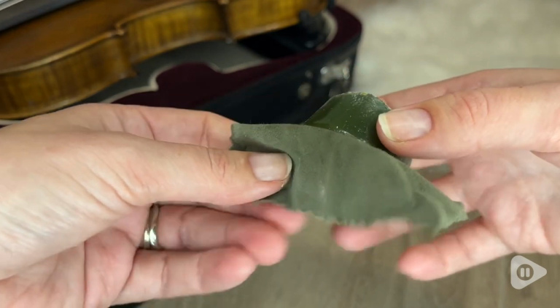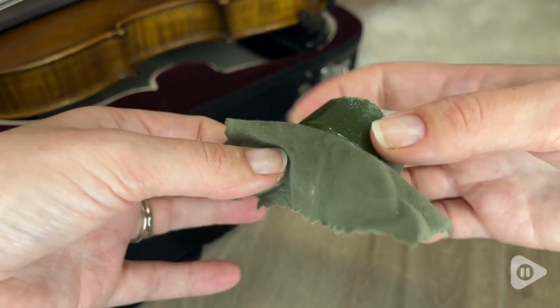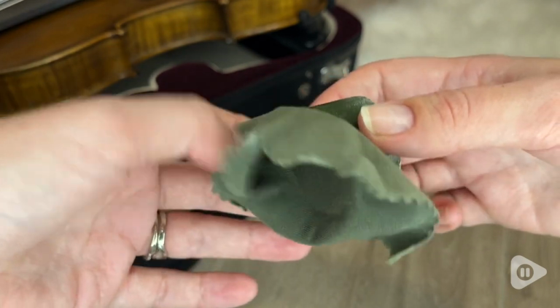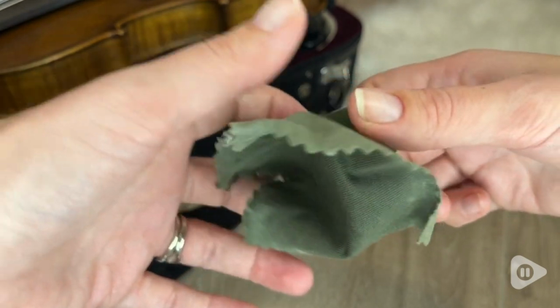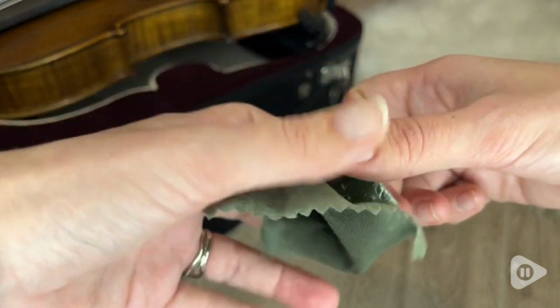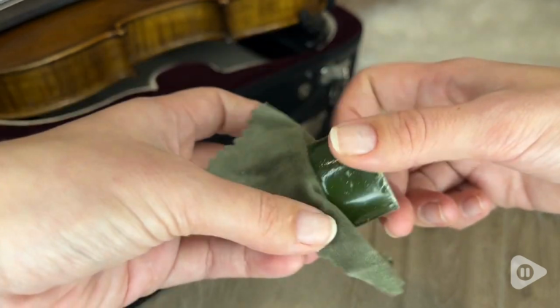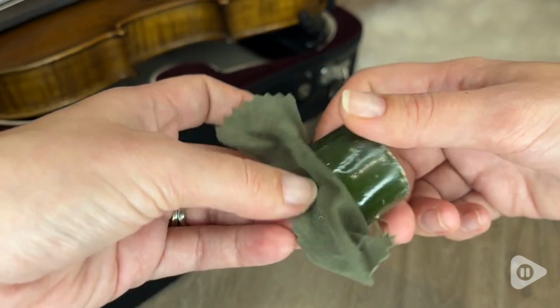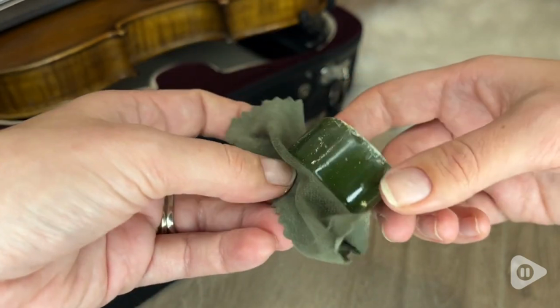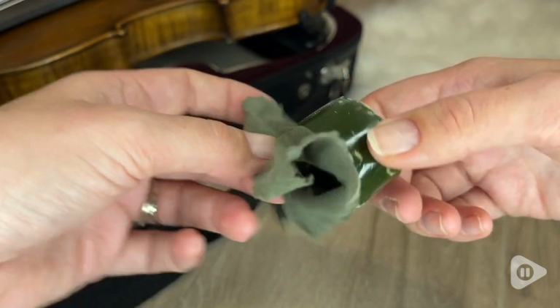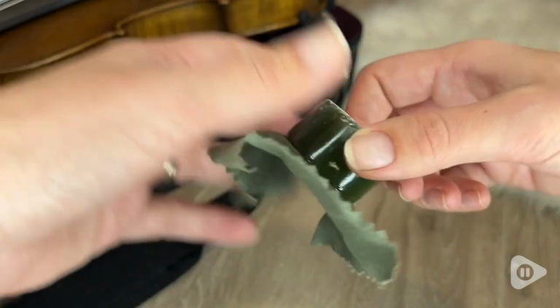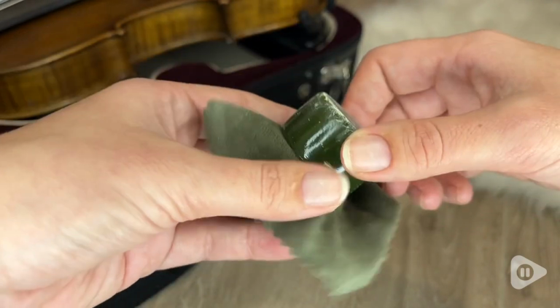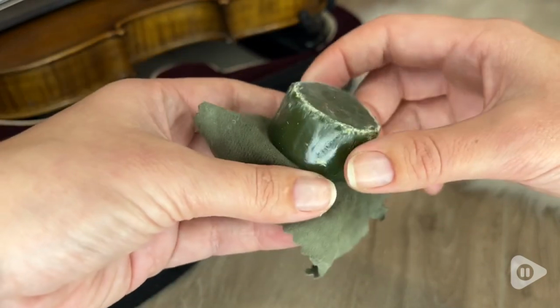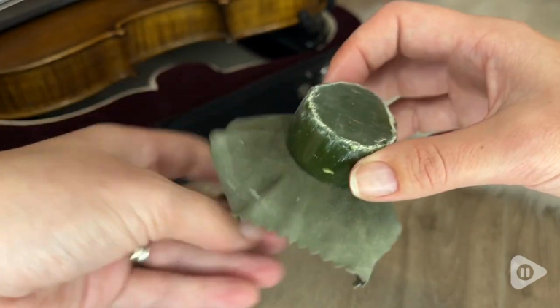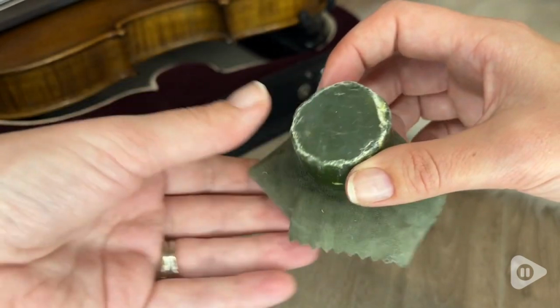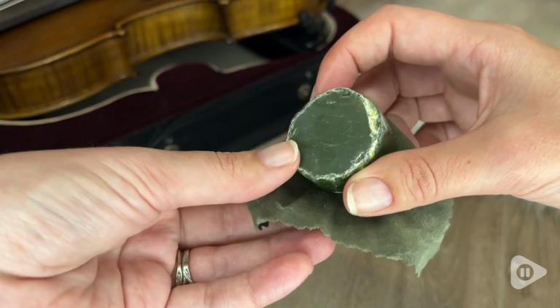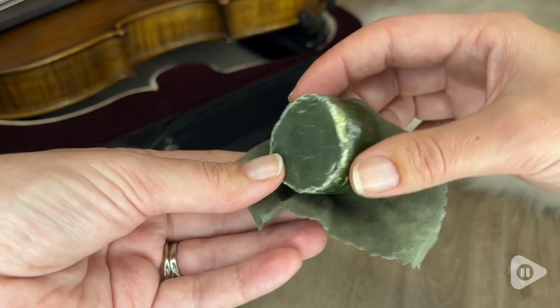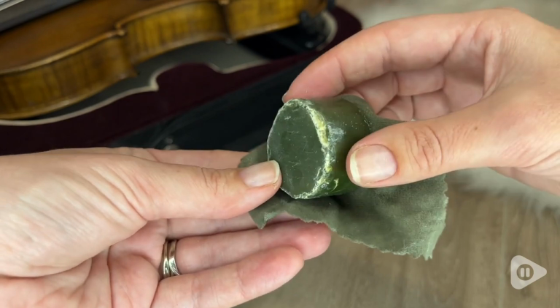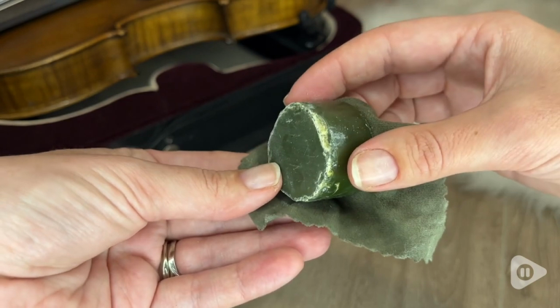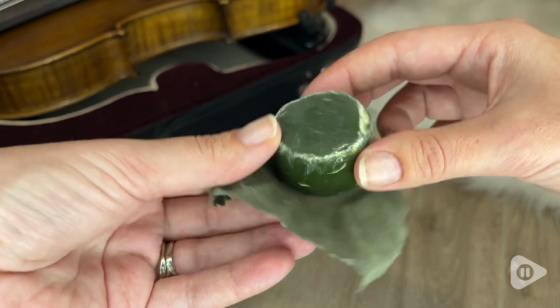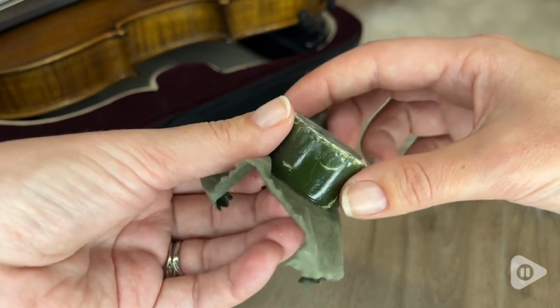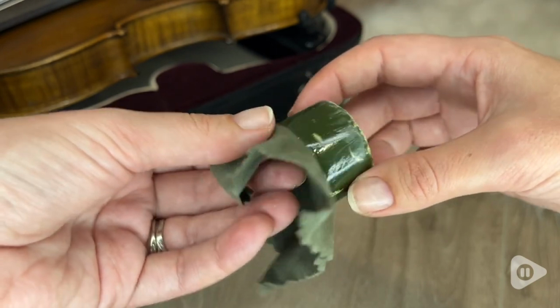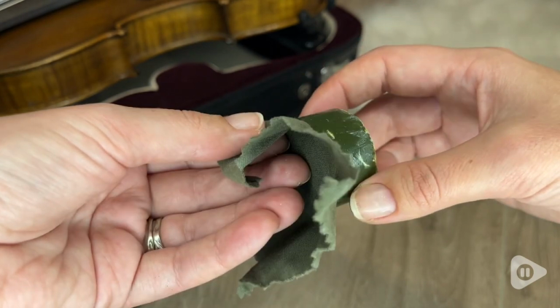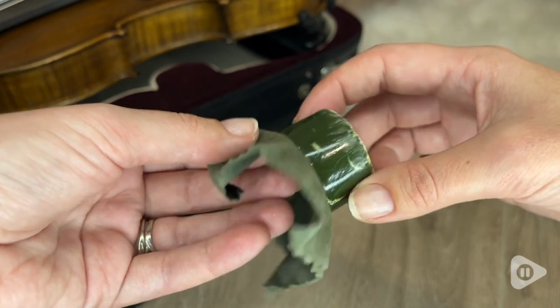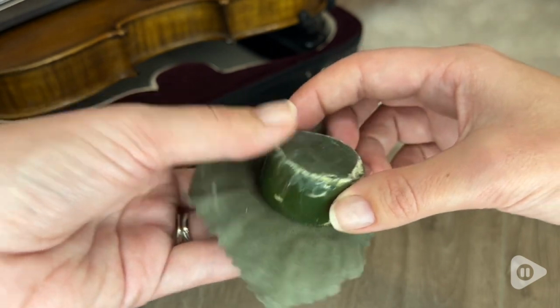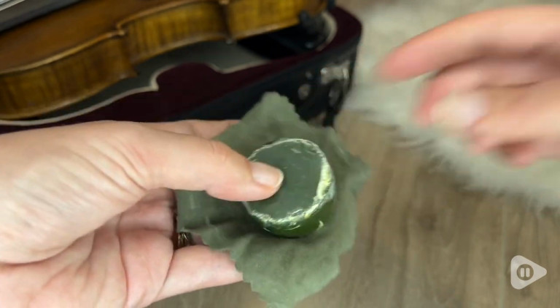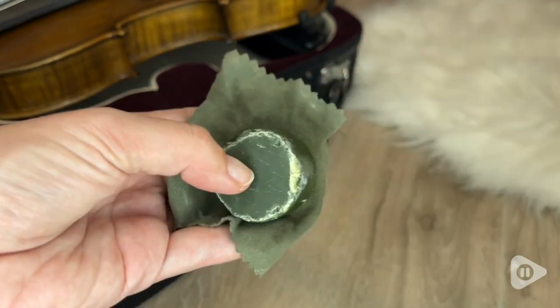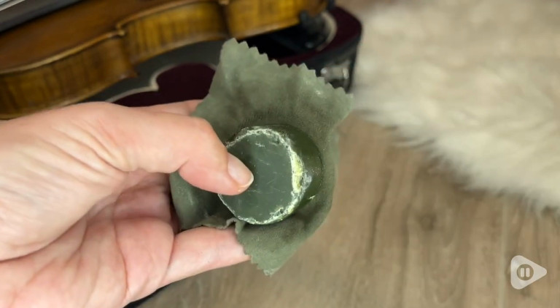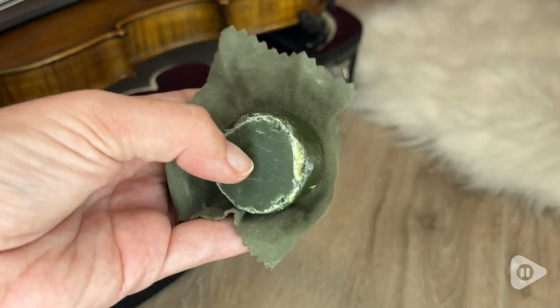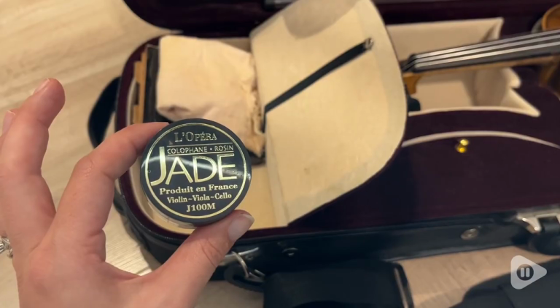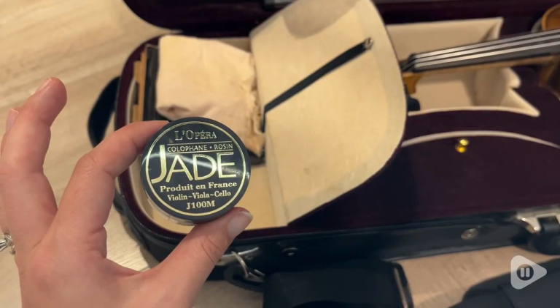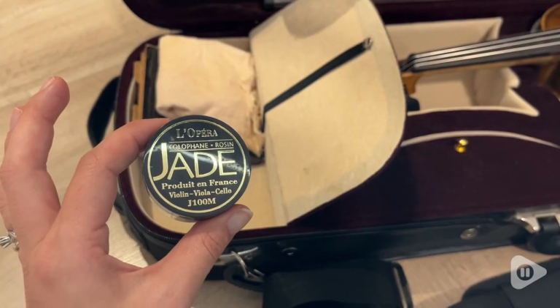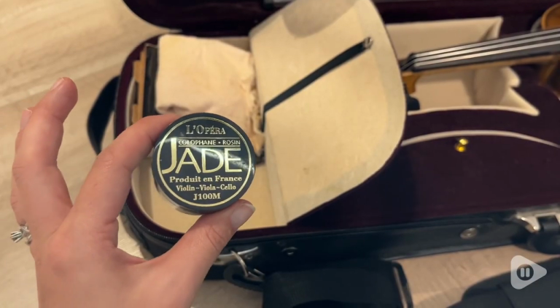I love the cloth on the back. It keeps my hands from getting sticky and it keeps the rosin together, which is really important to me.